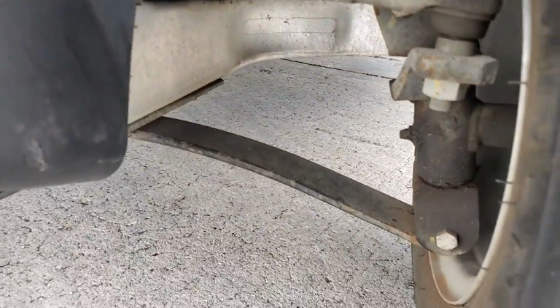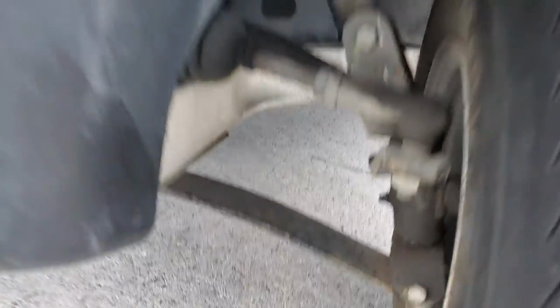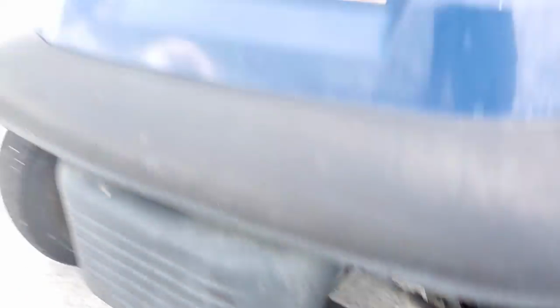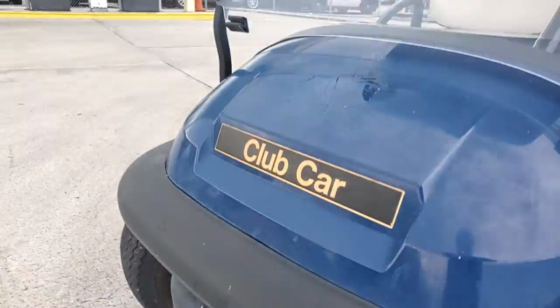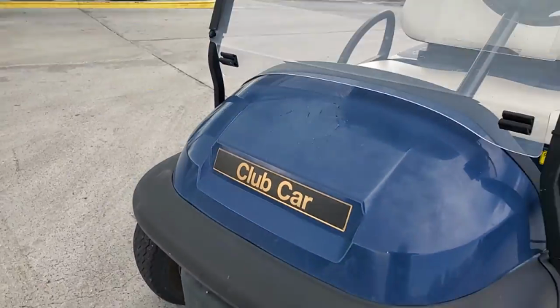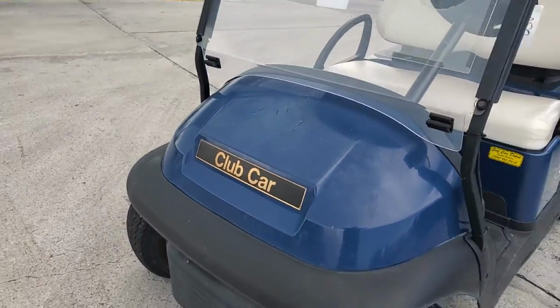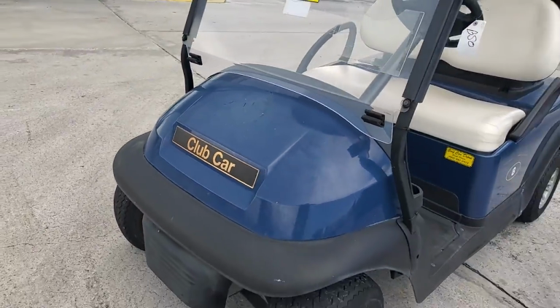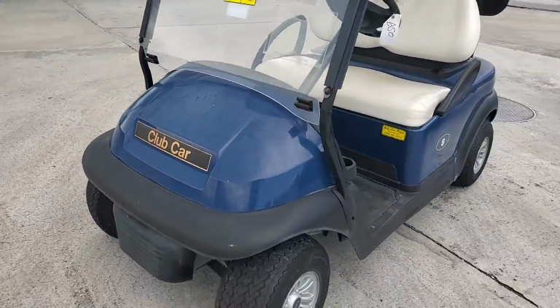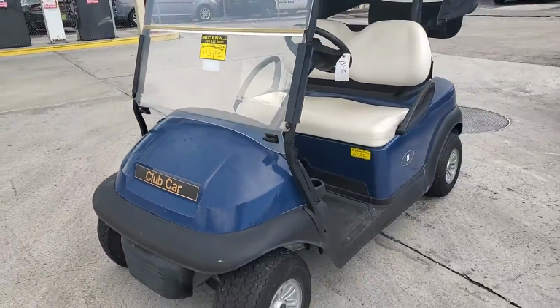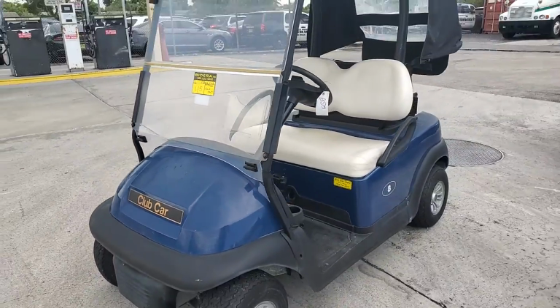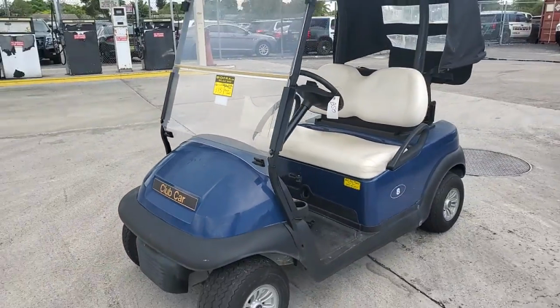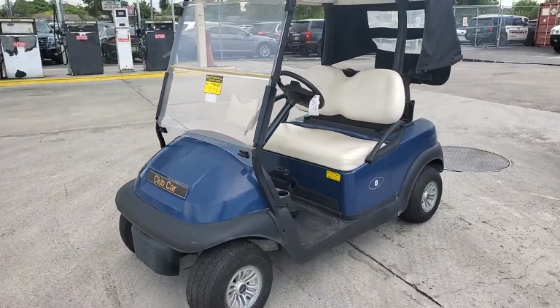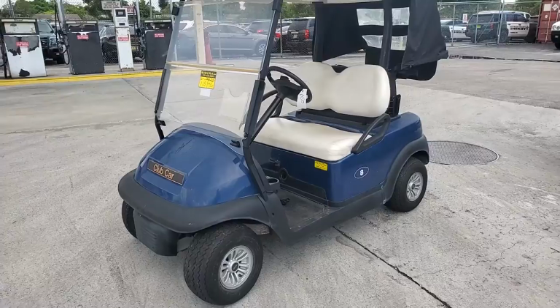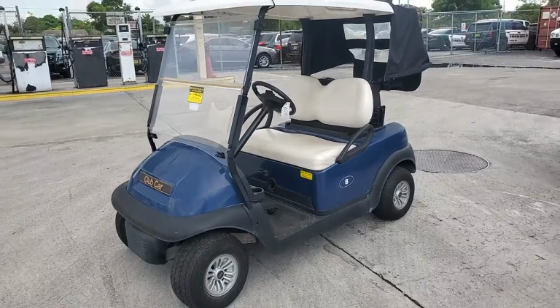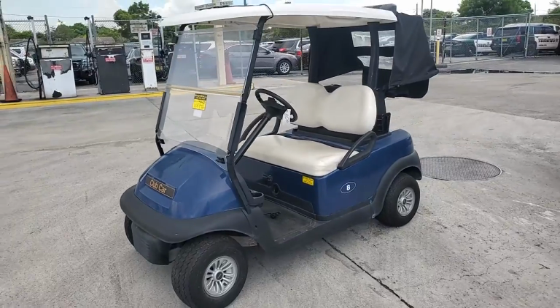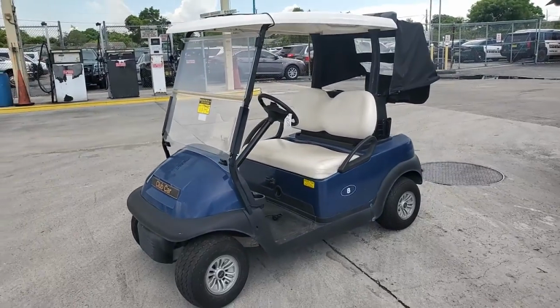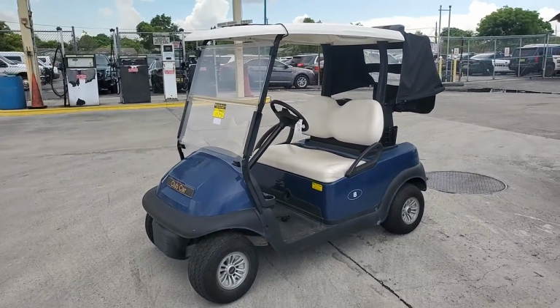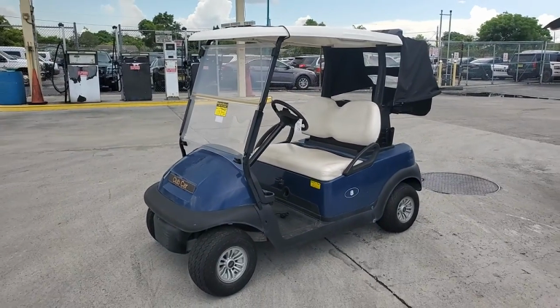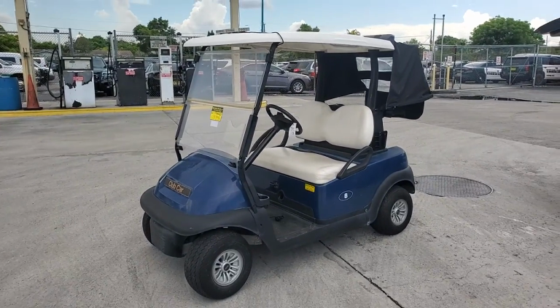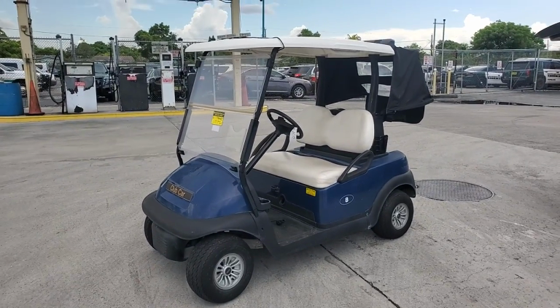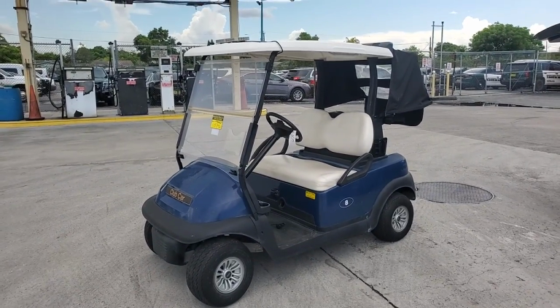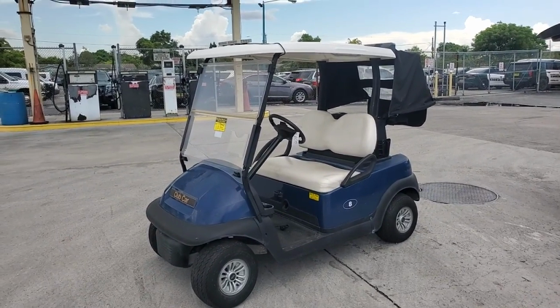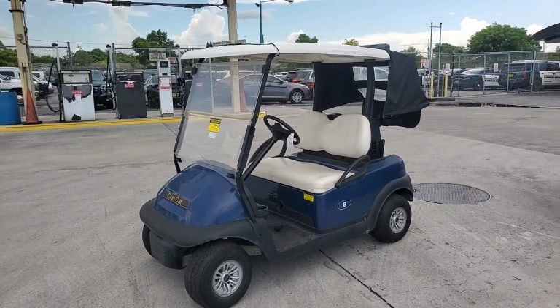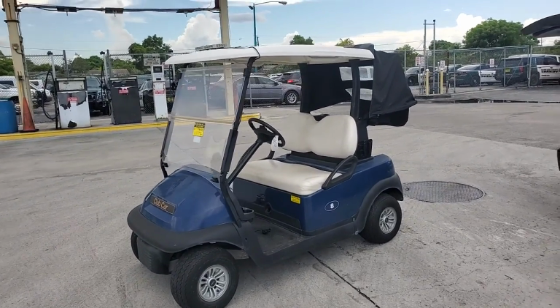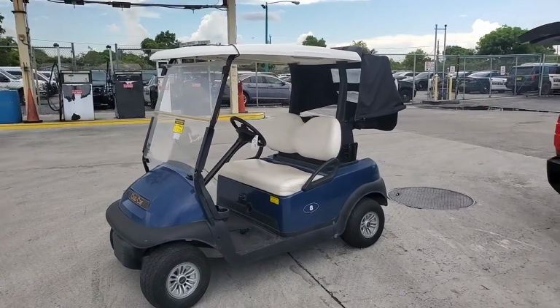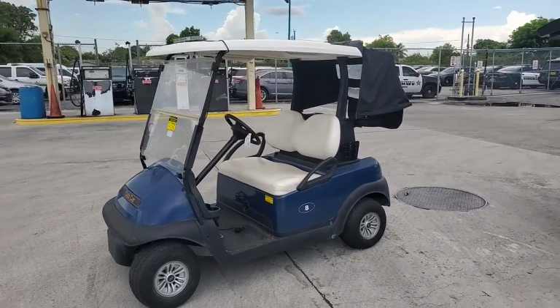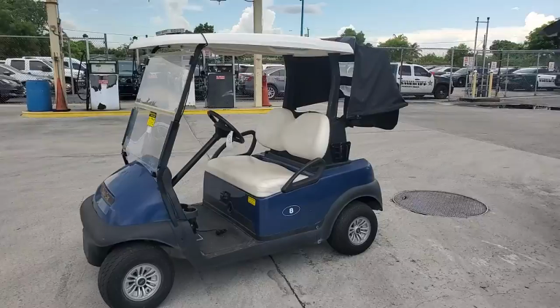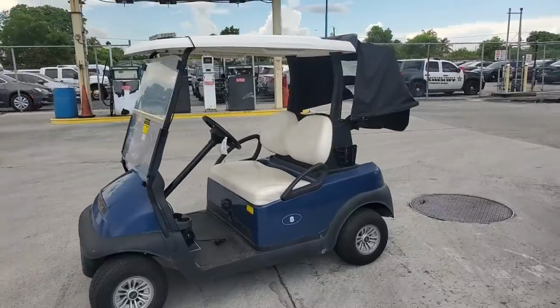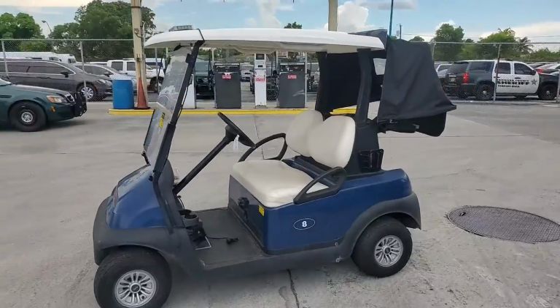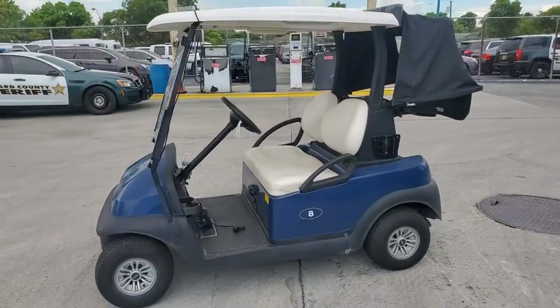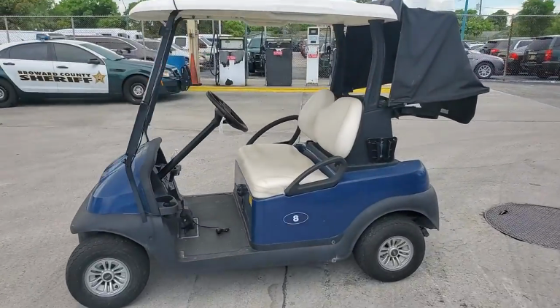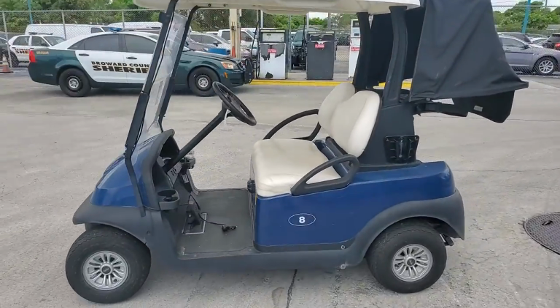I heard it was taken for a joy ride by young kids, and they didn't want to bother fixing it, but it does drive.